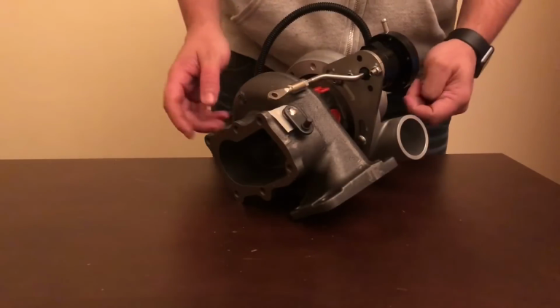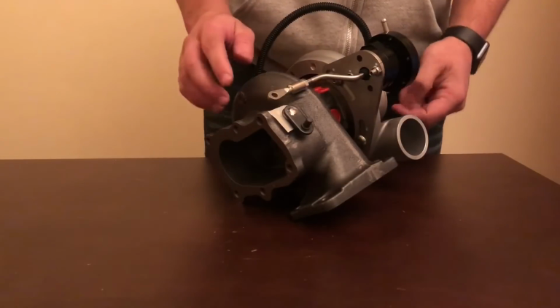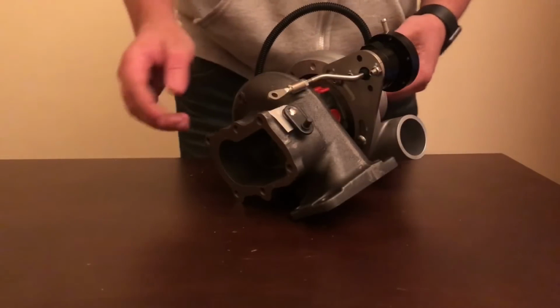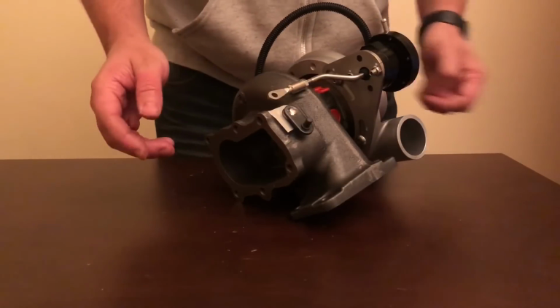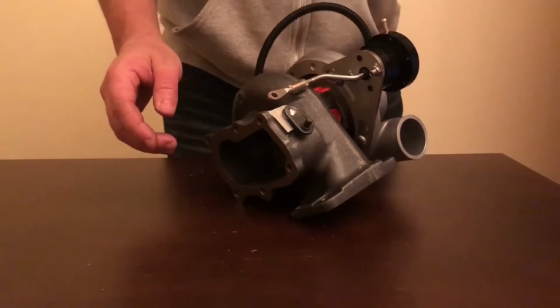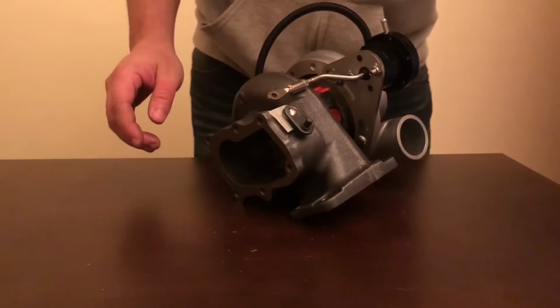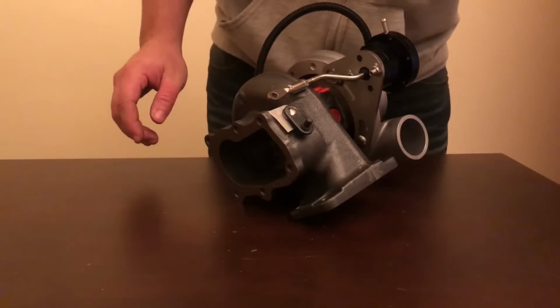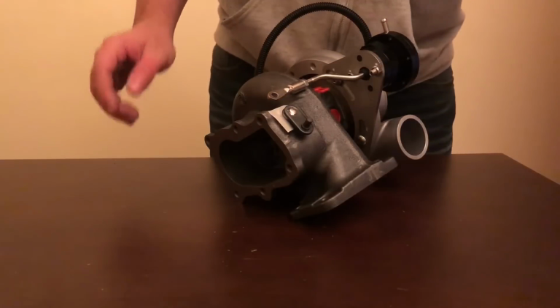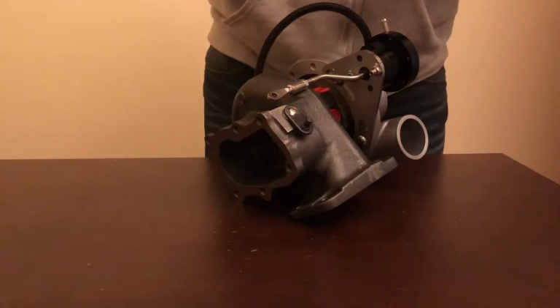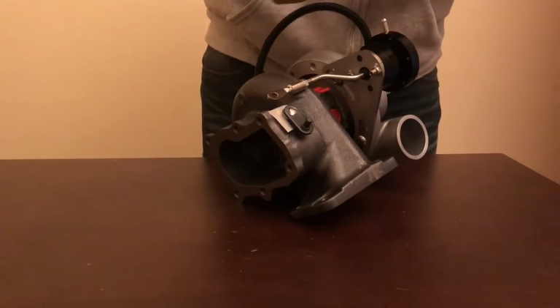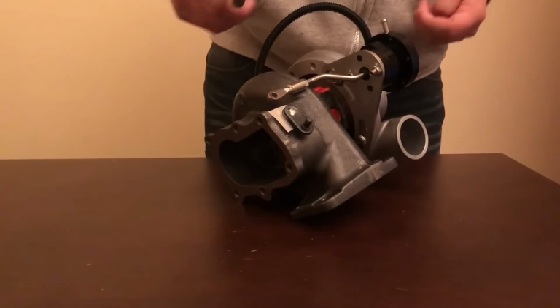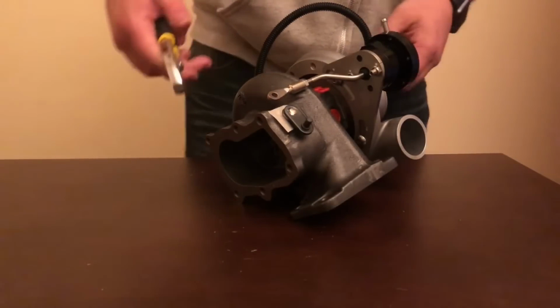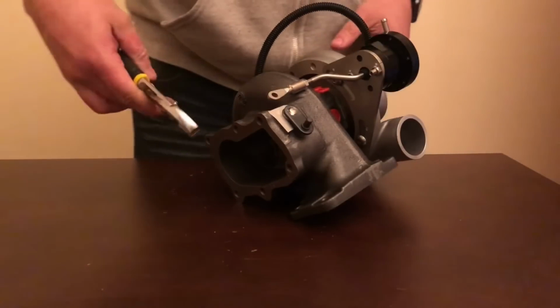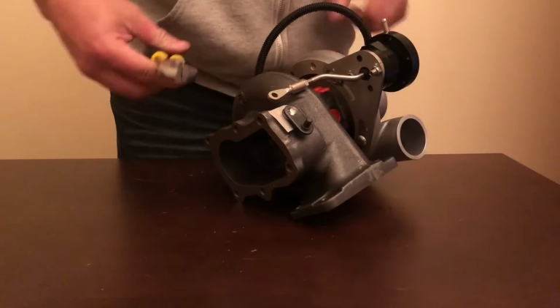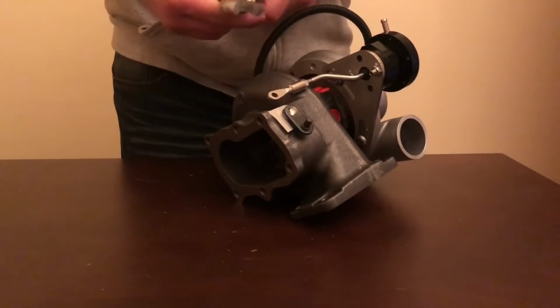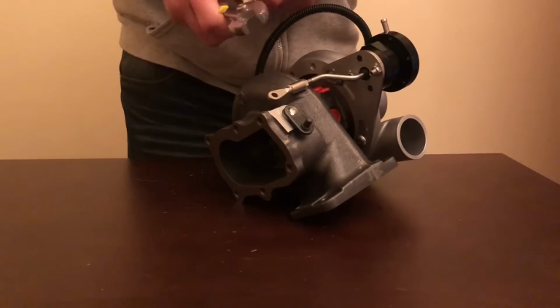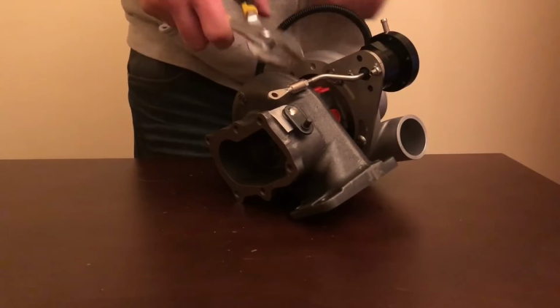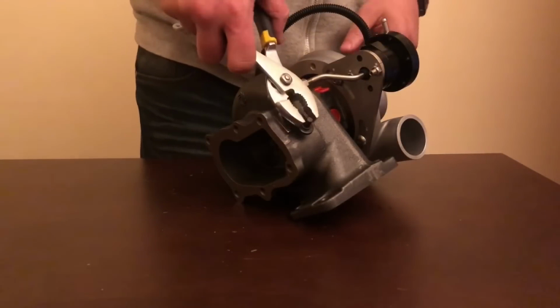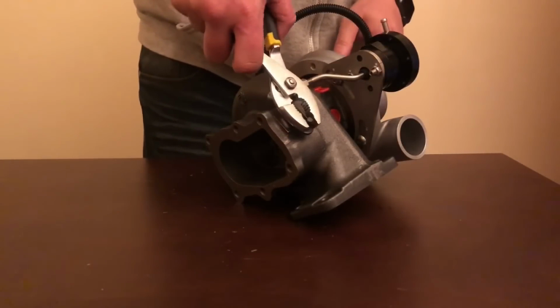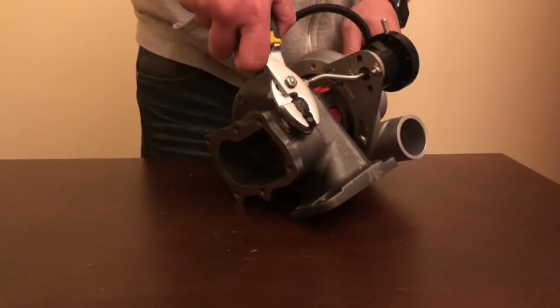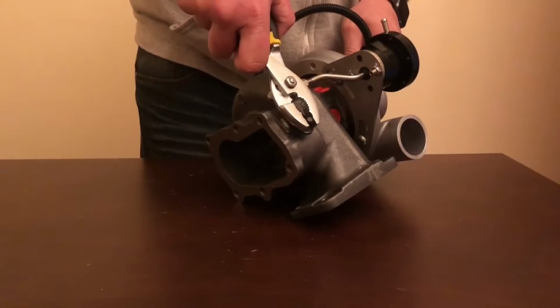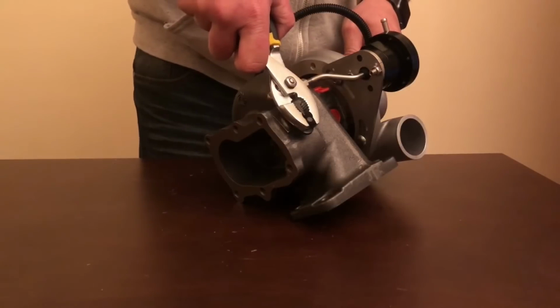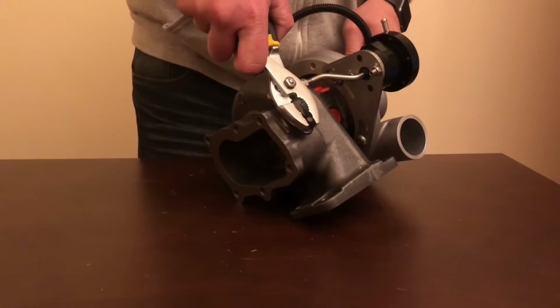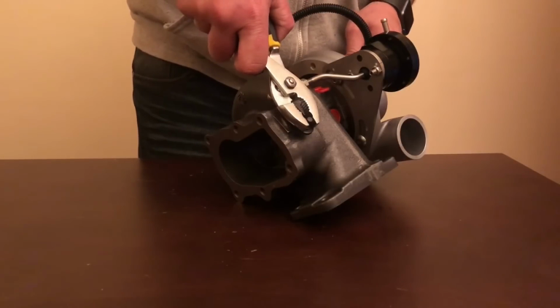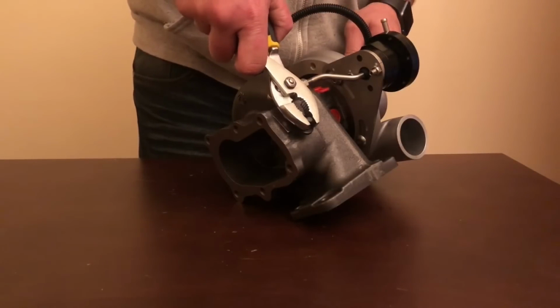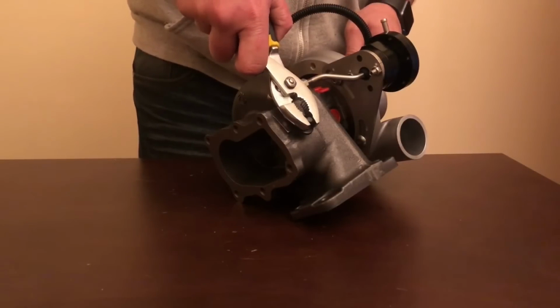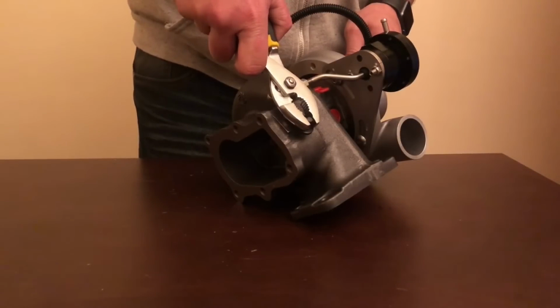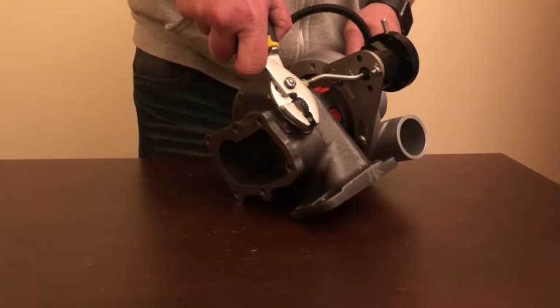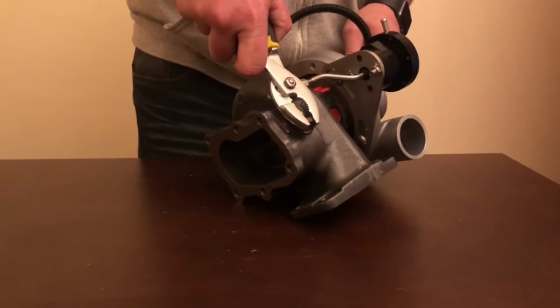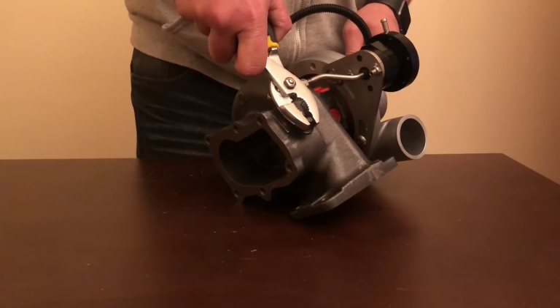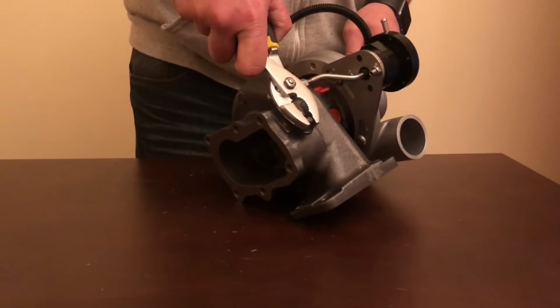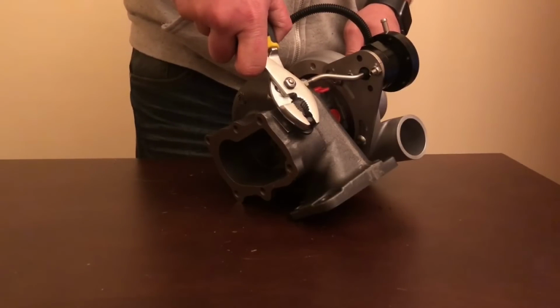Next, grab pointy nose pliers or bulldog pliers. On the dyno, hold the flap shut, then proceed with a dyno run while checking the boost levels.